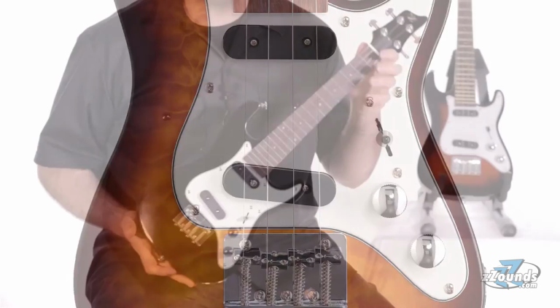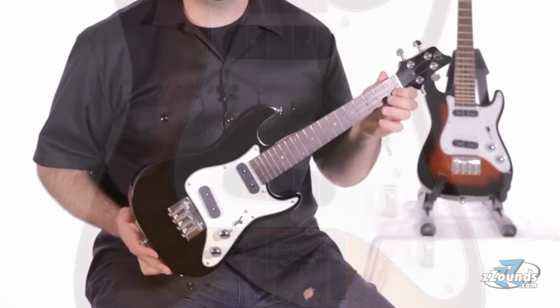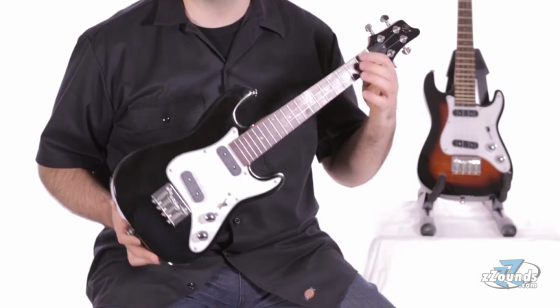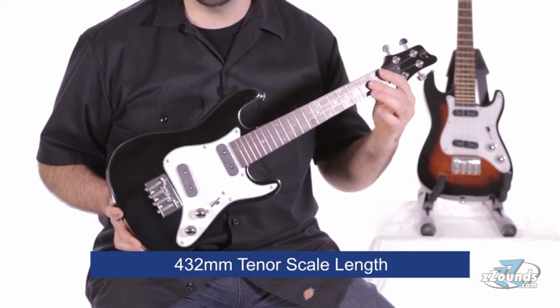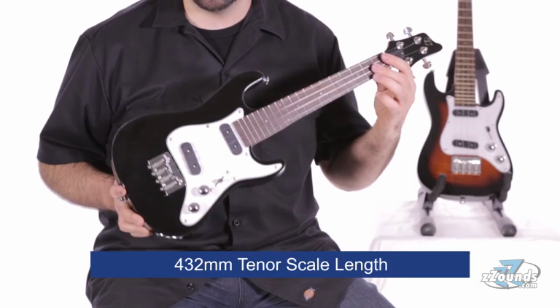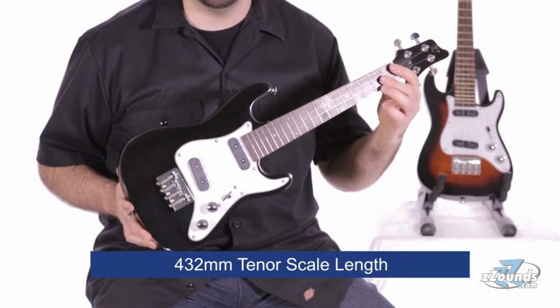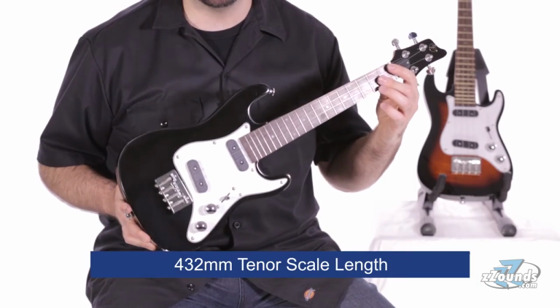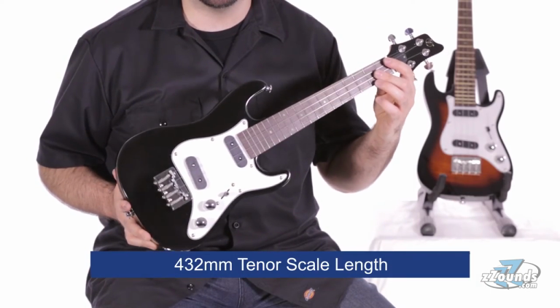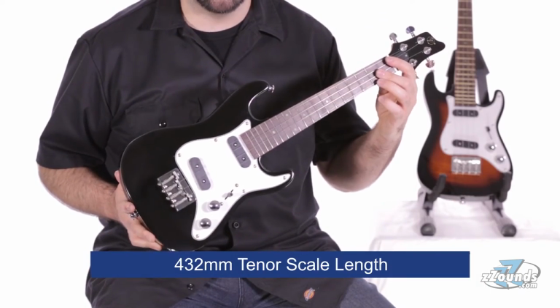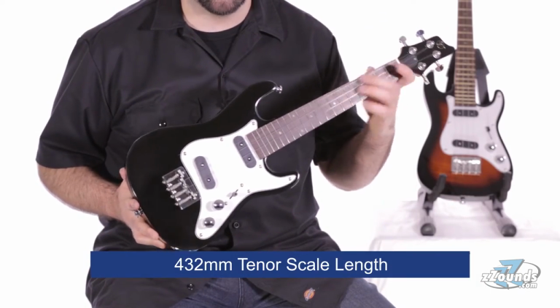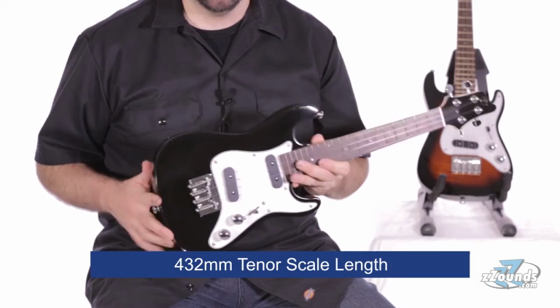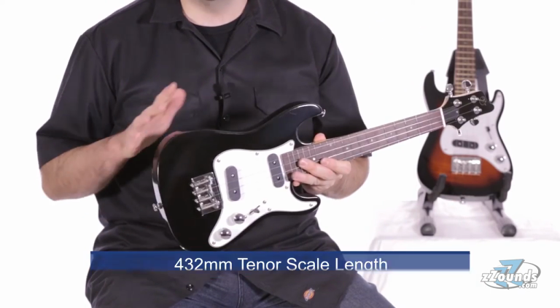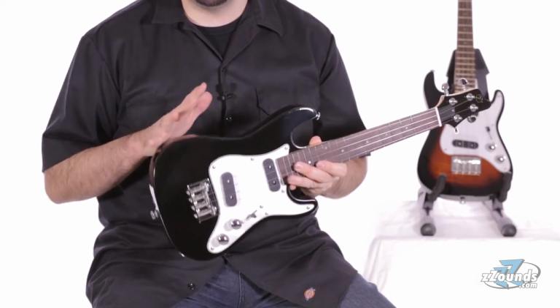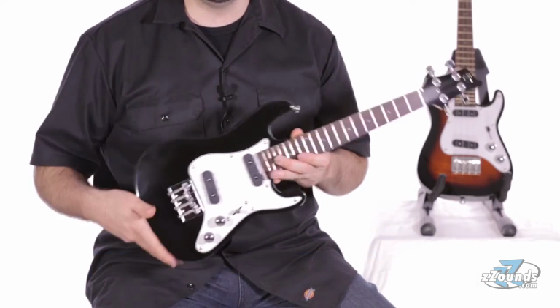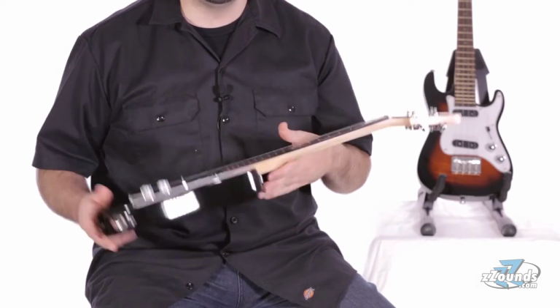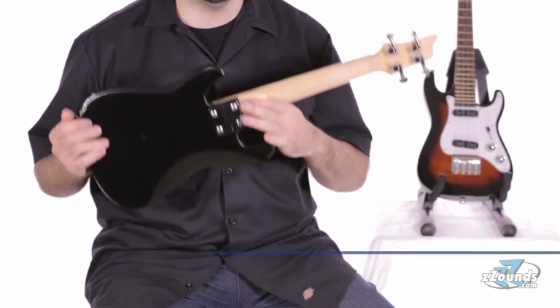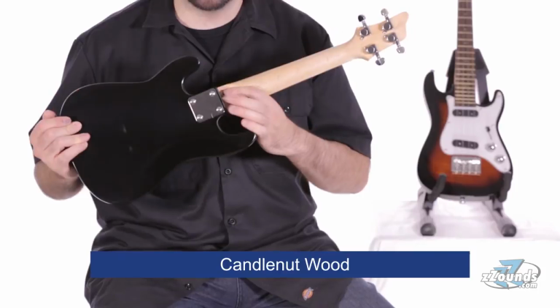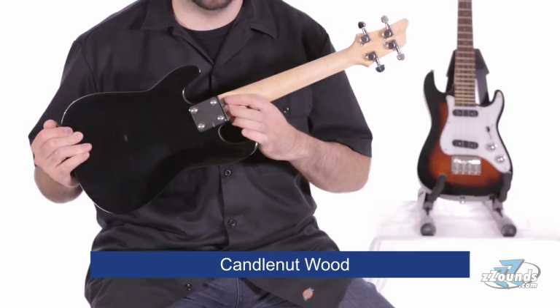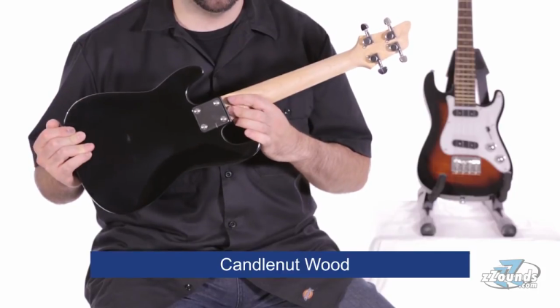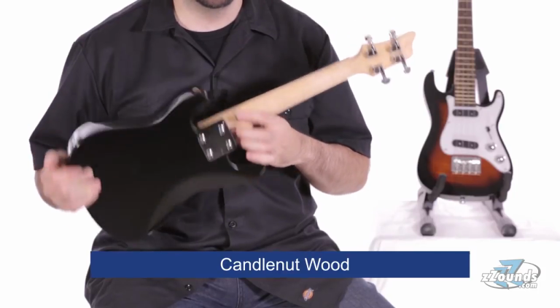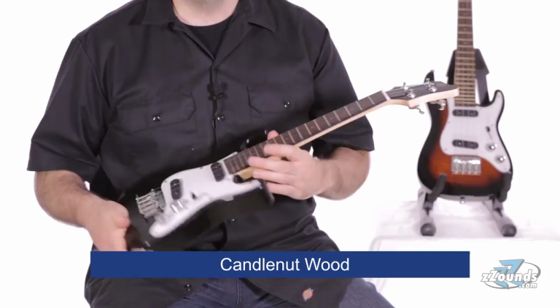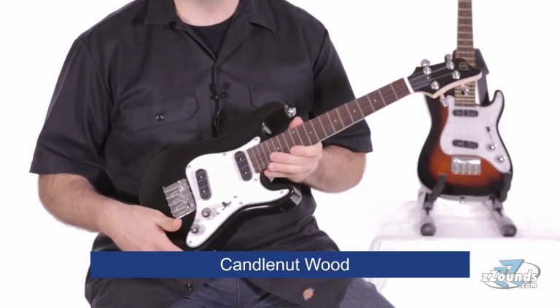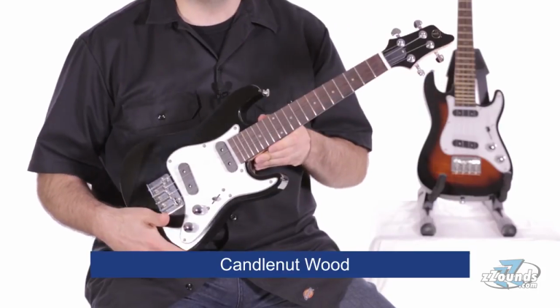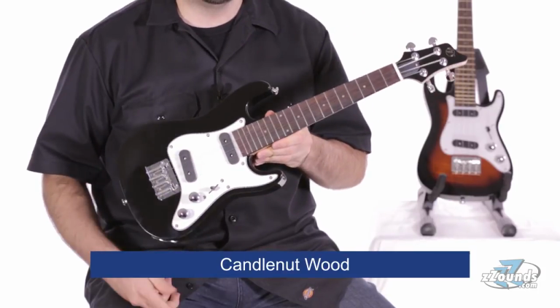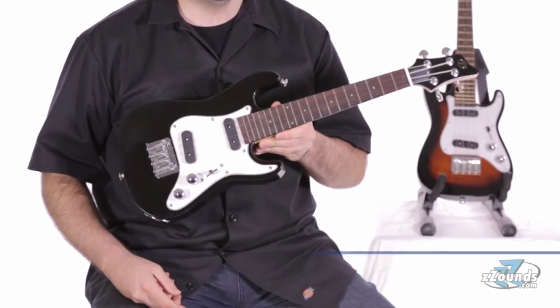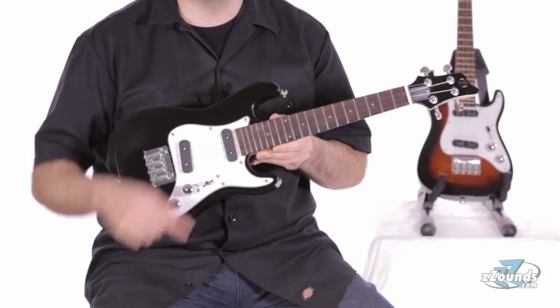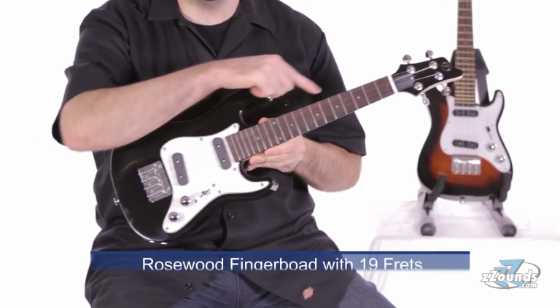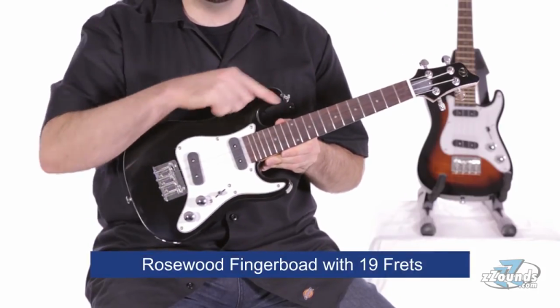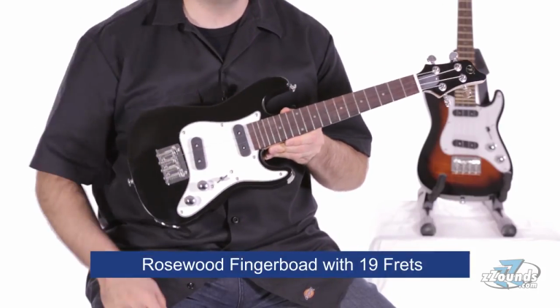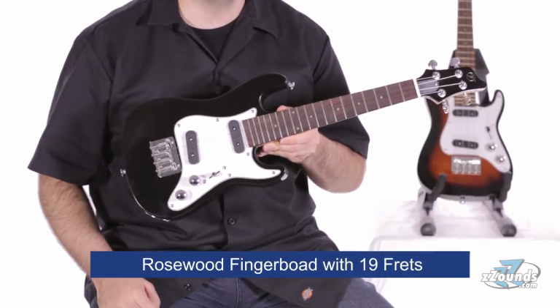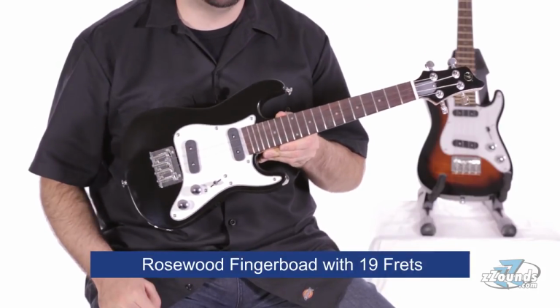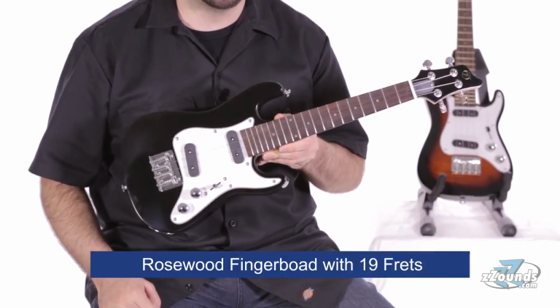This instrument has a 432mm tenor scale length. Both the body and neck are made from candle nut wood. On the front of the neck we have a rosewood fingerboard with 19 frets.